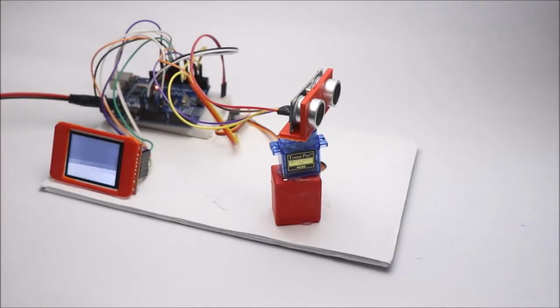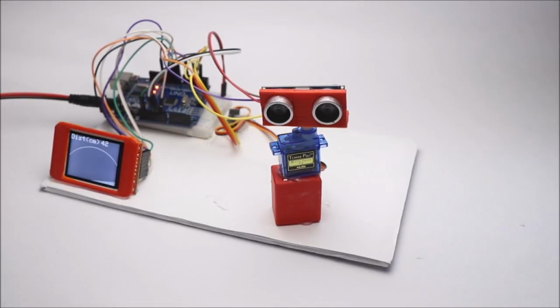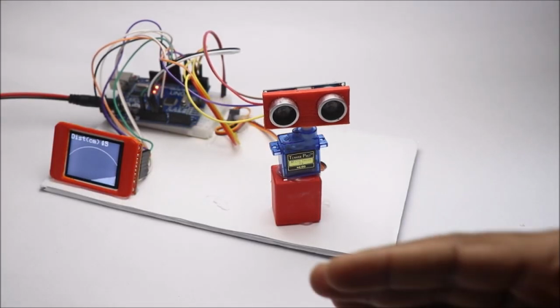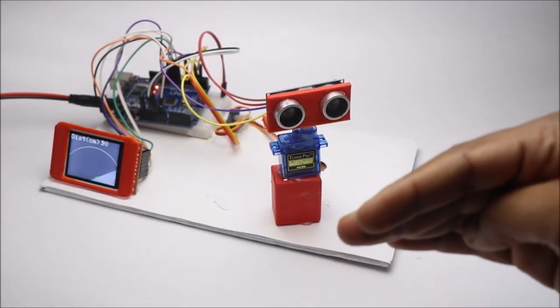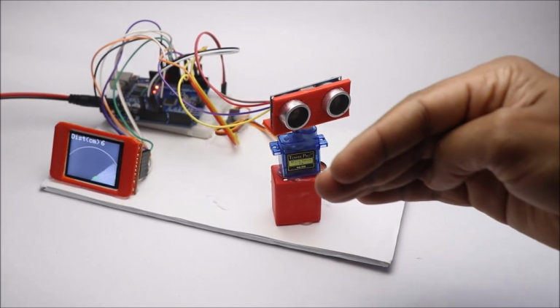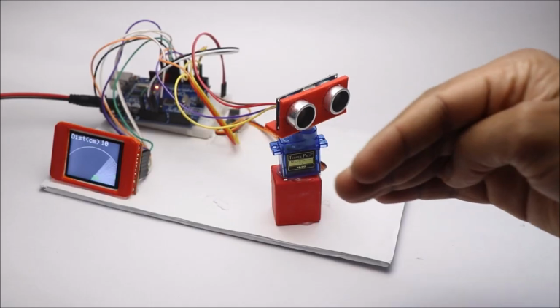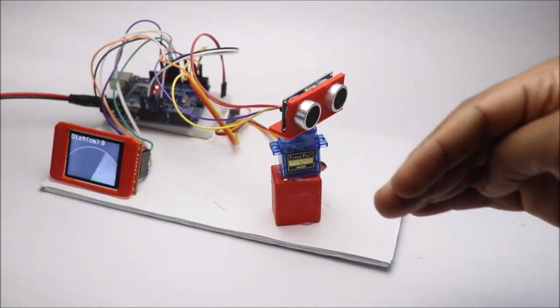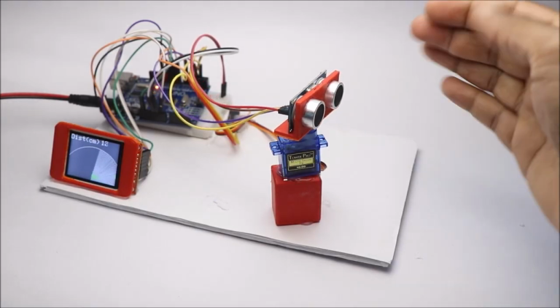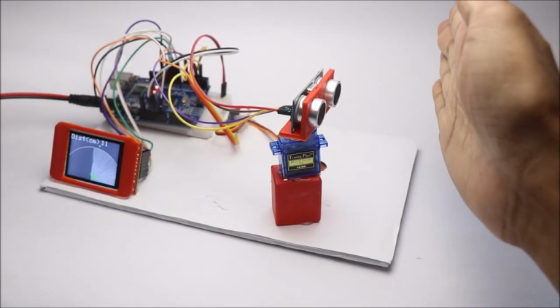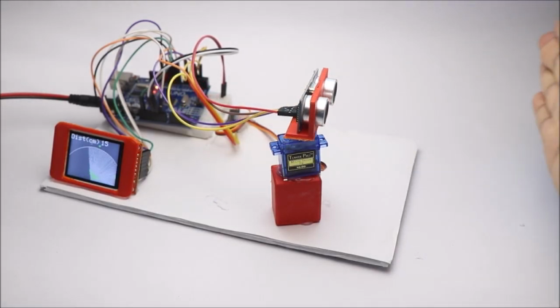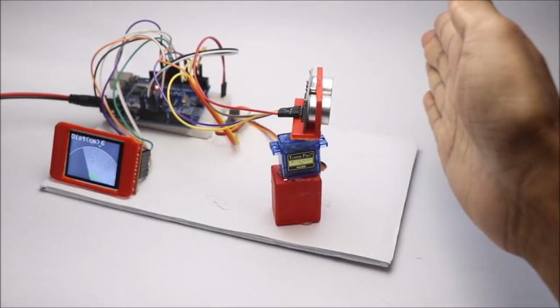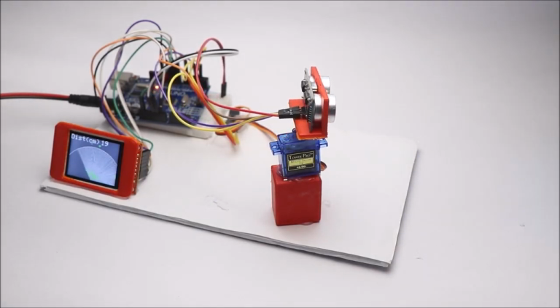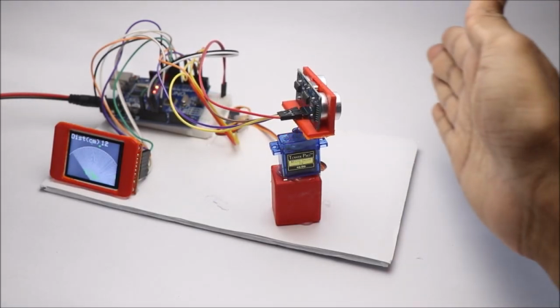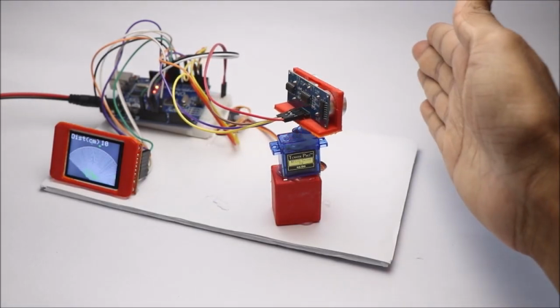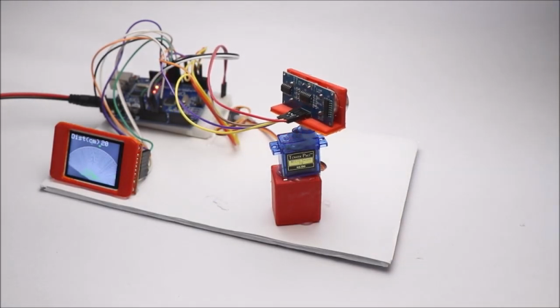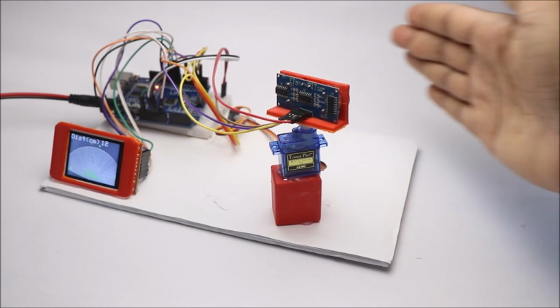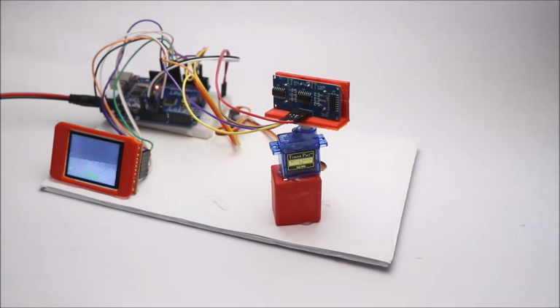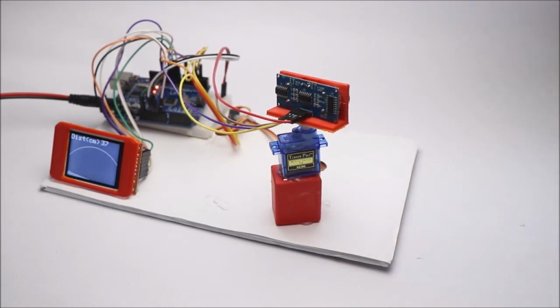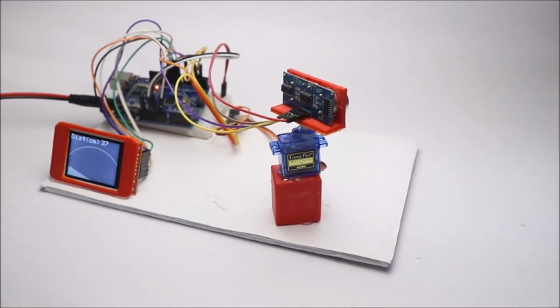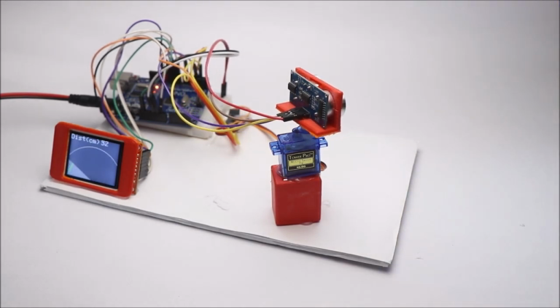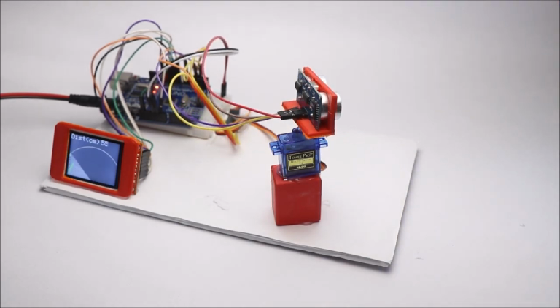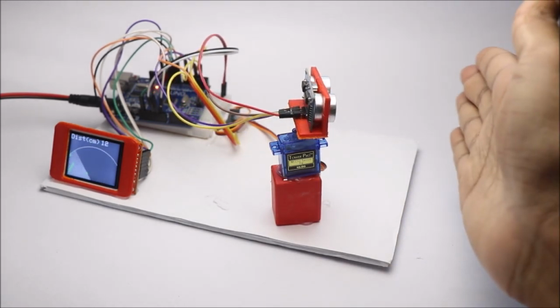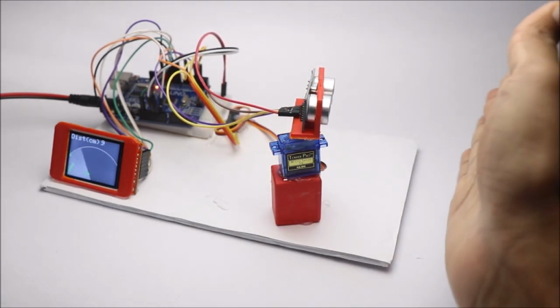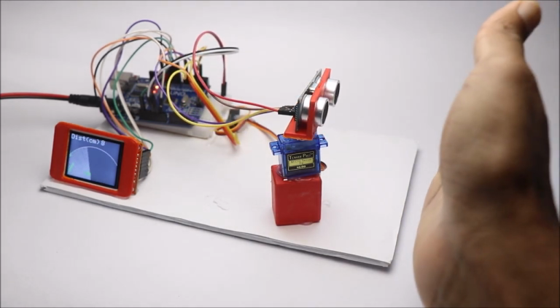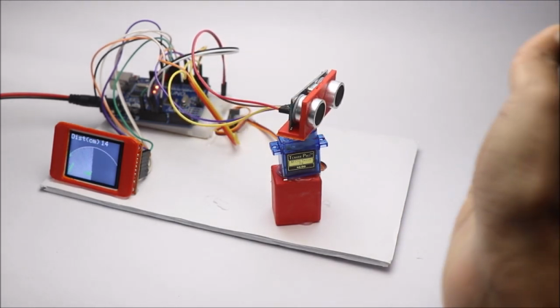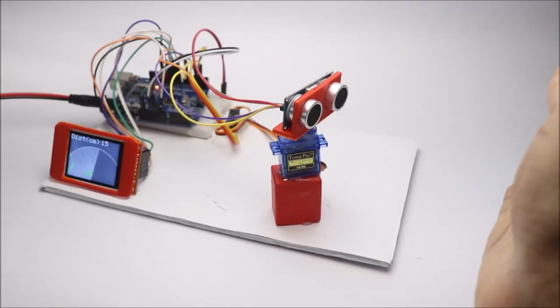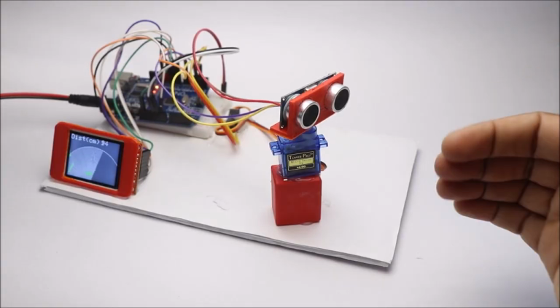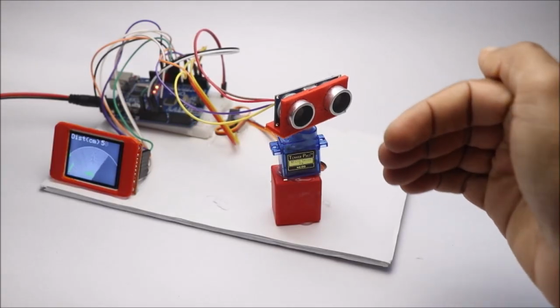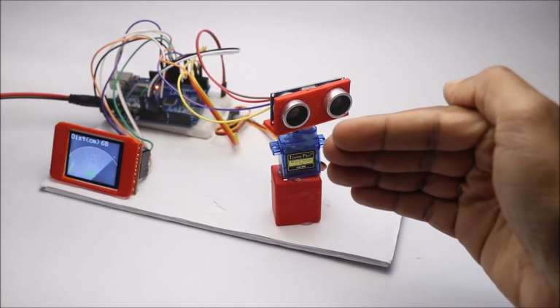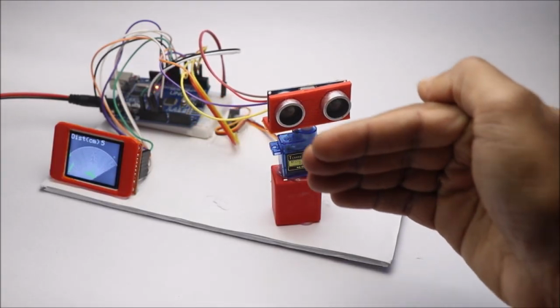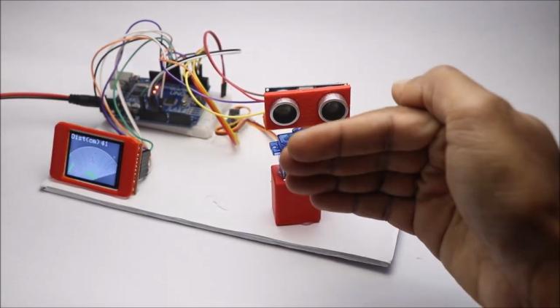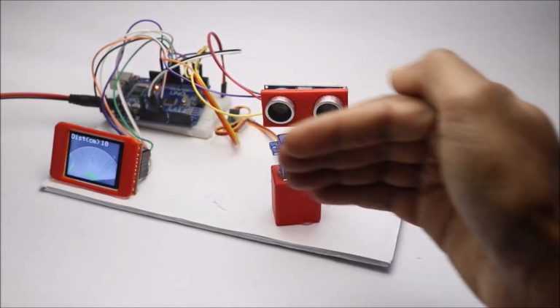Now it's time to use this project. Just connect the battery power to the Uno and the device is ready to use. Whenever the ultrasonic sensor detects an obstacle while the servo is continuously sweeping the area, it will be displayed on the screen.